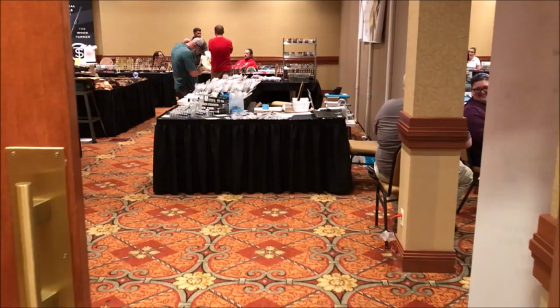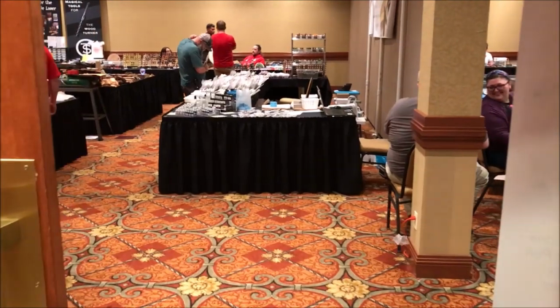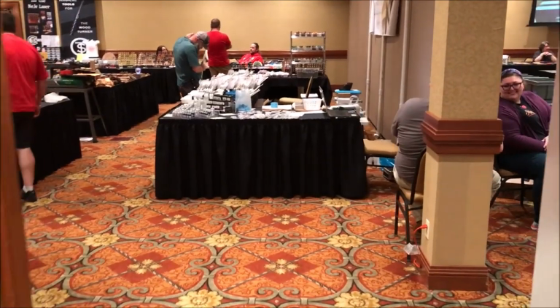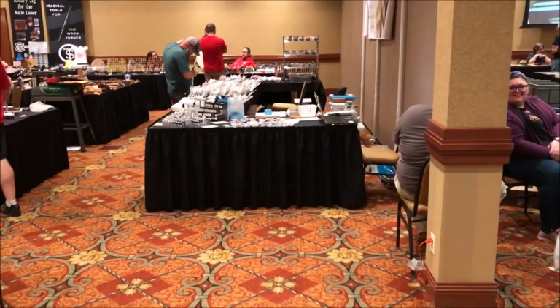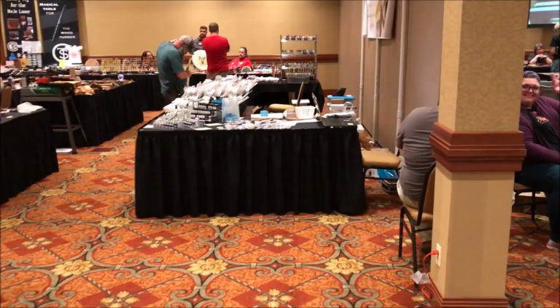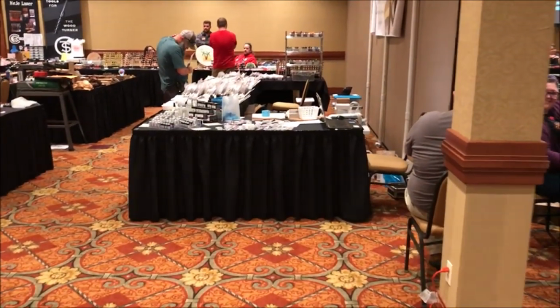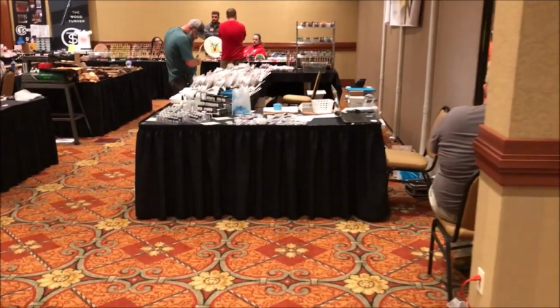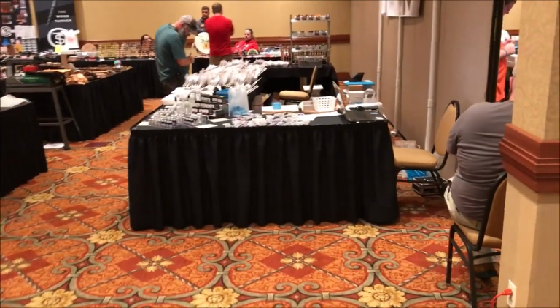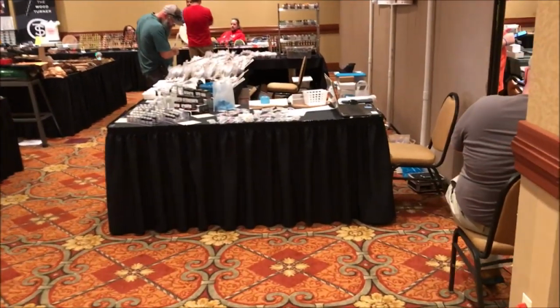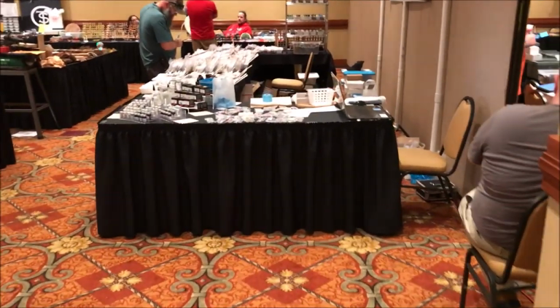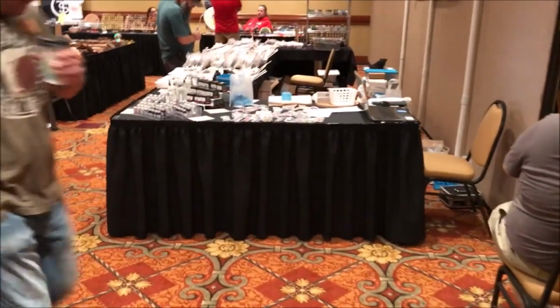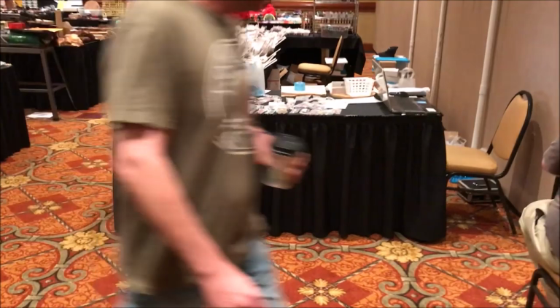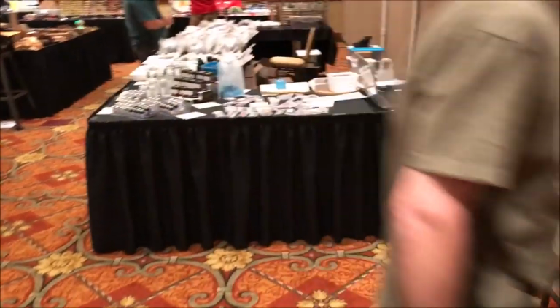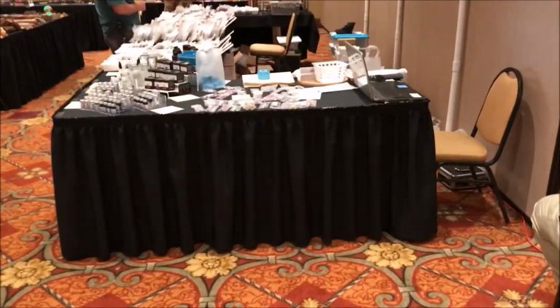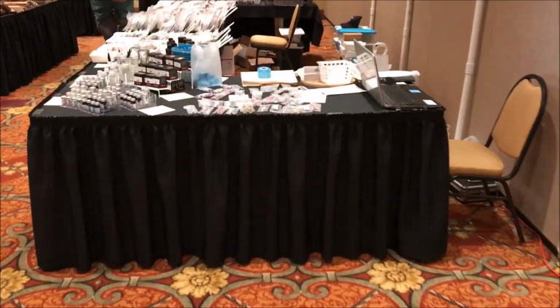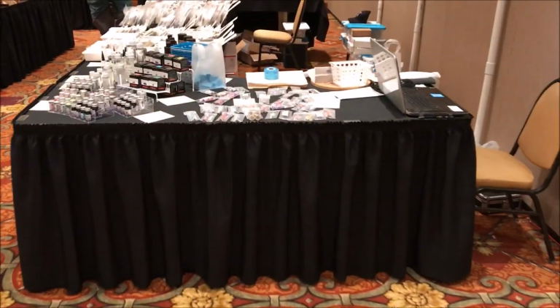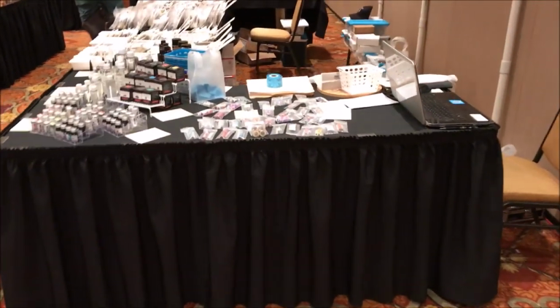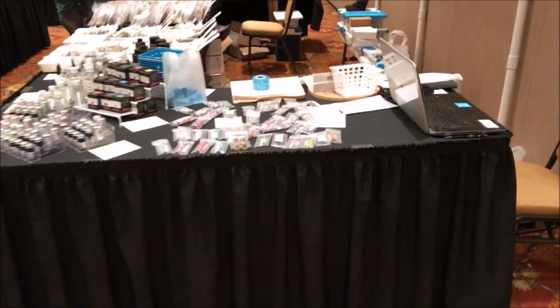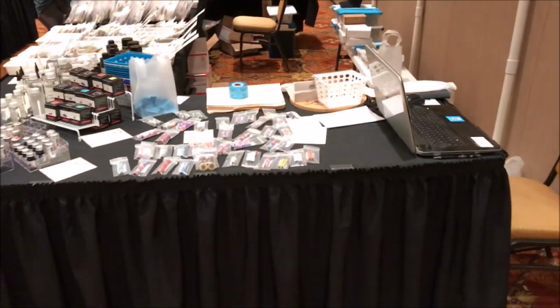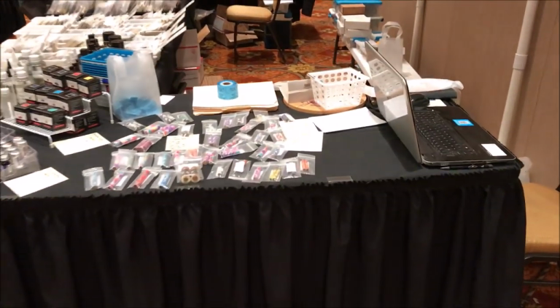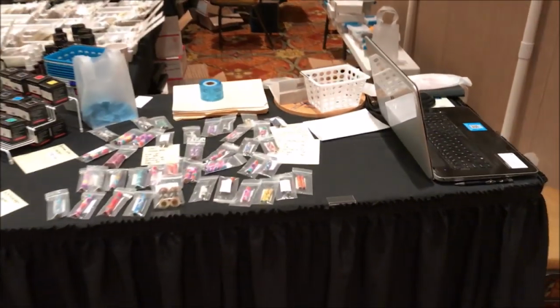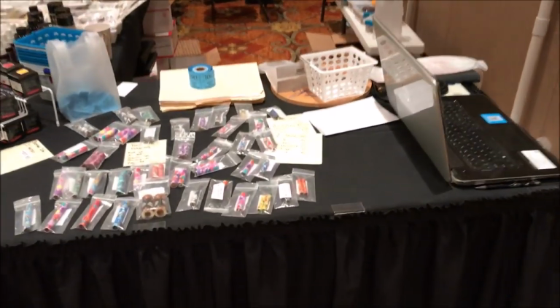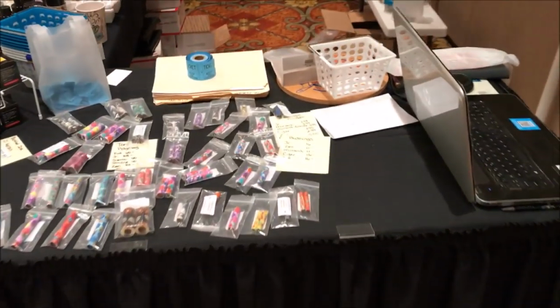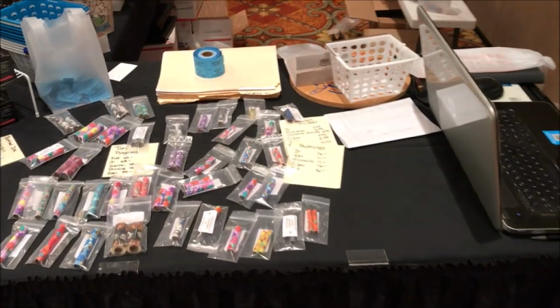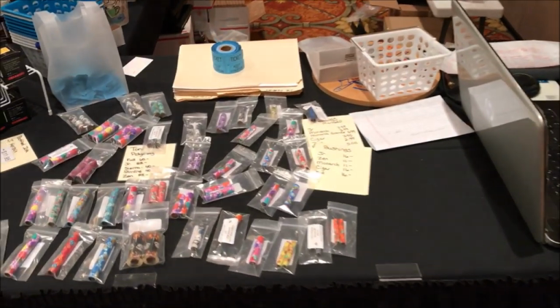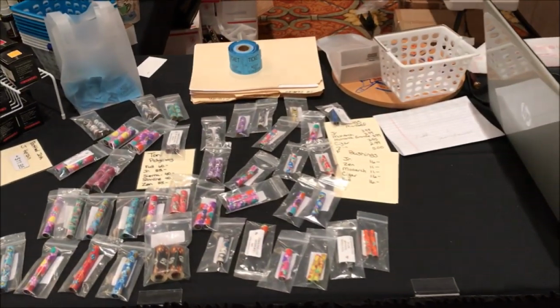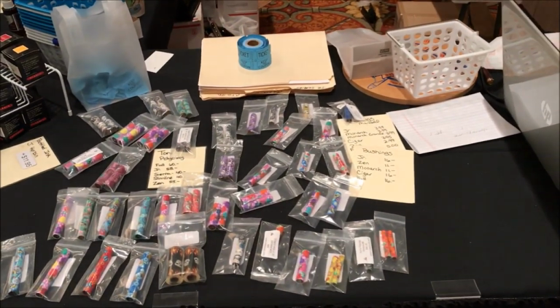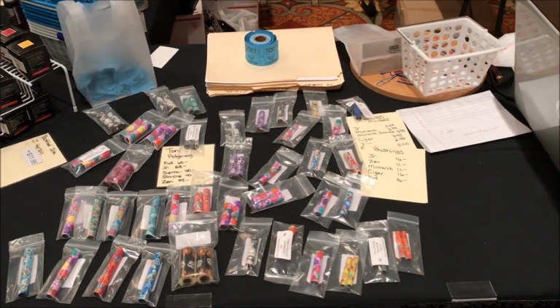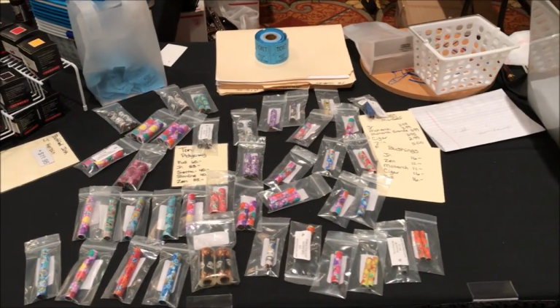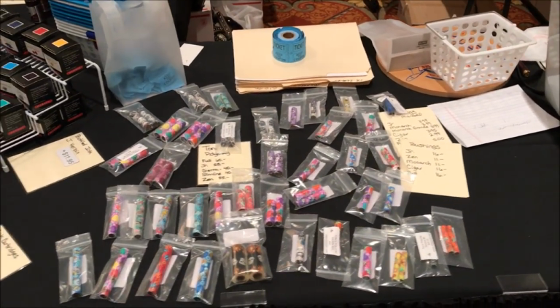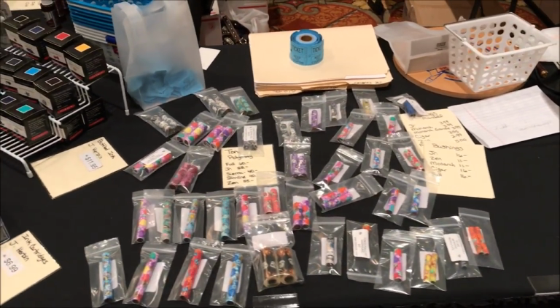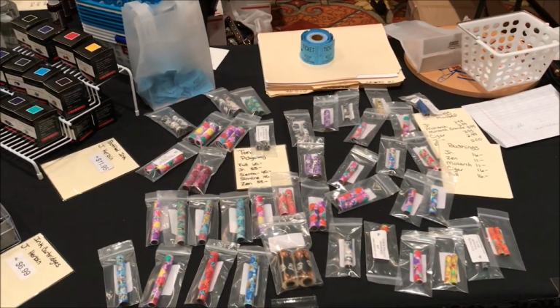We're now entering room two. This room is where all the vendors are. This first table is Niels and Debbie Matheson, and you hear me talk about them all the time.